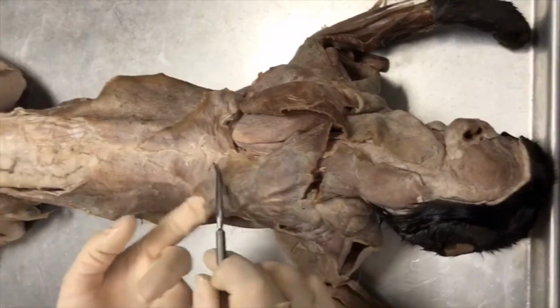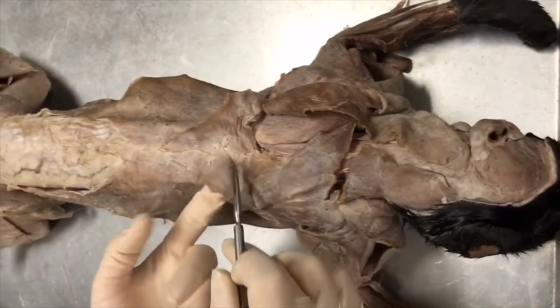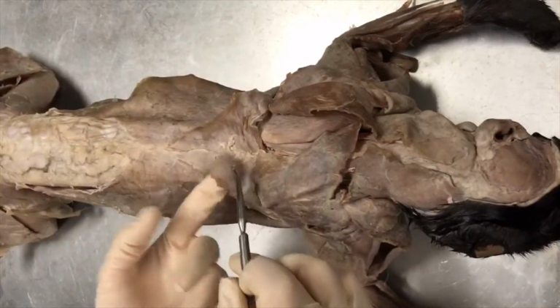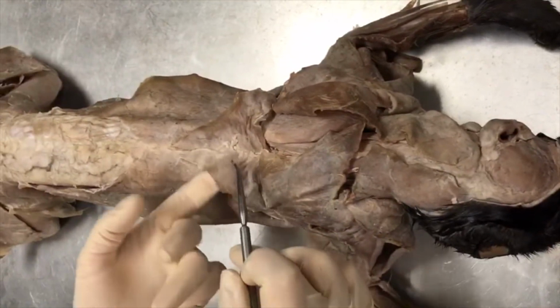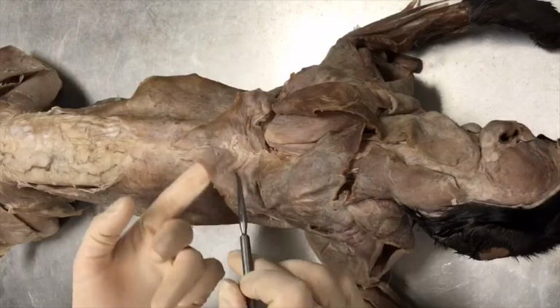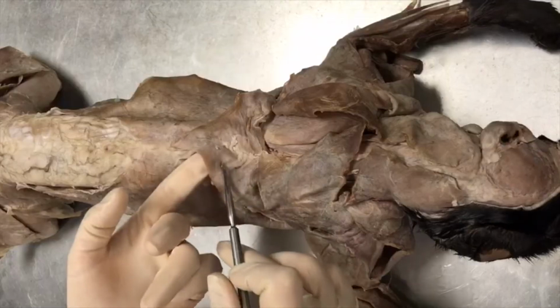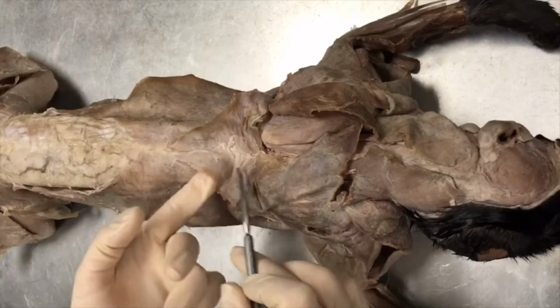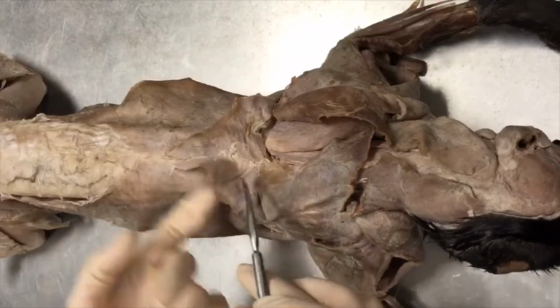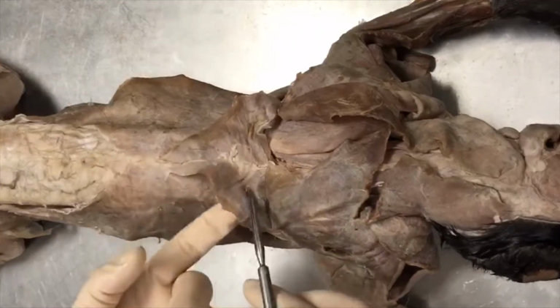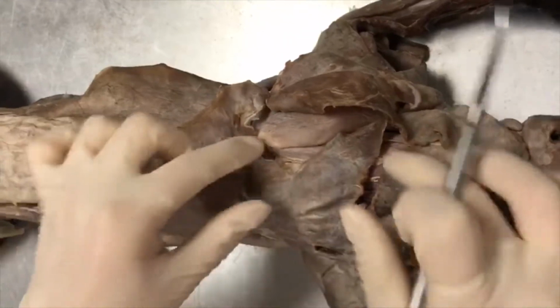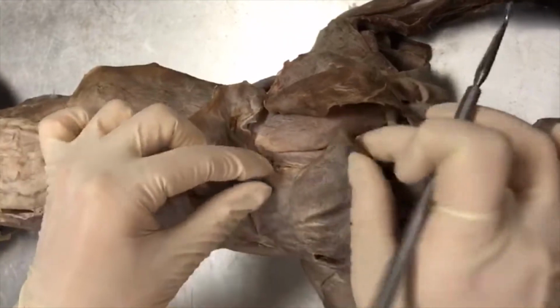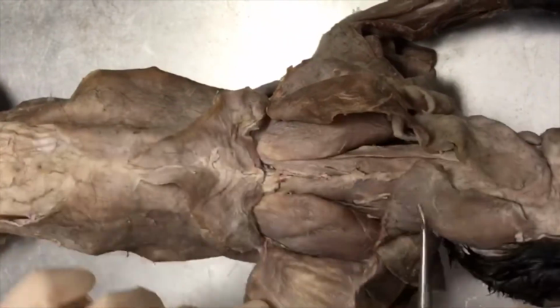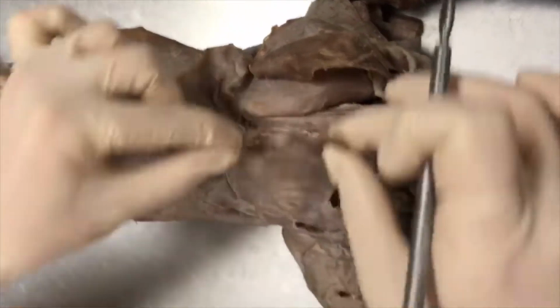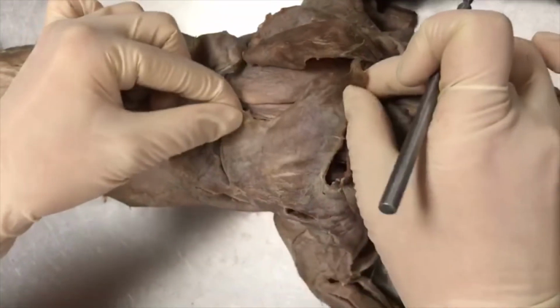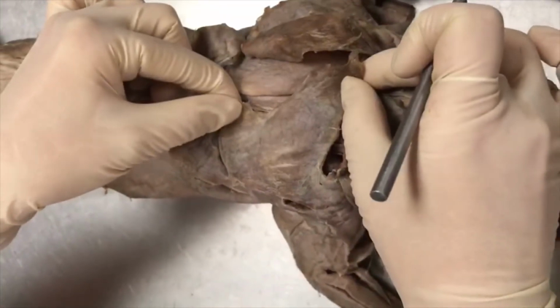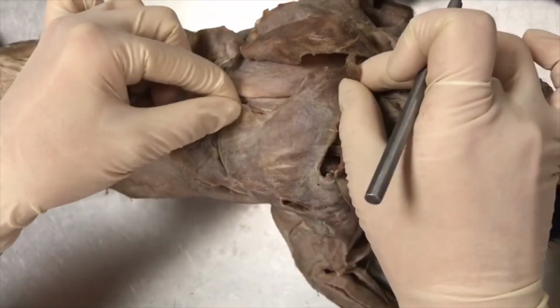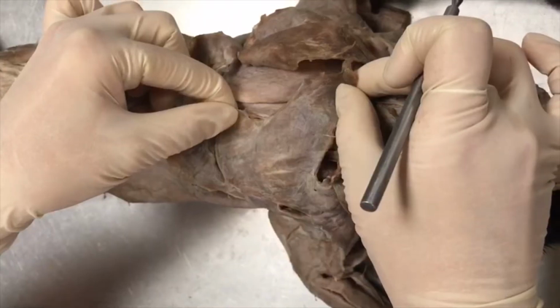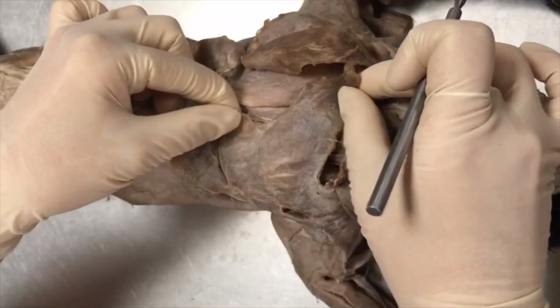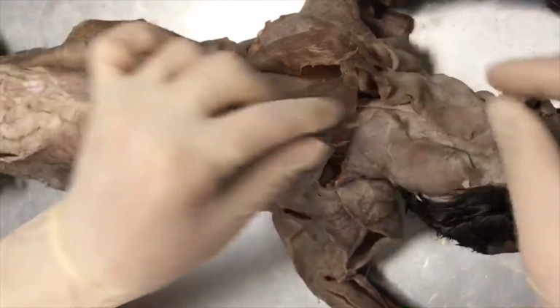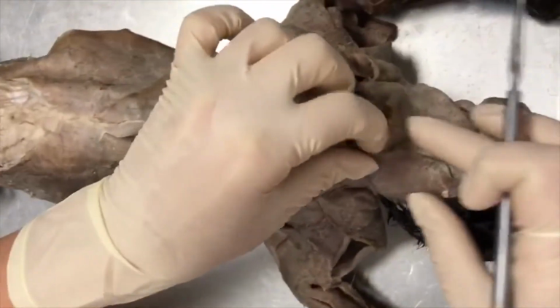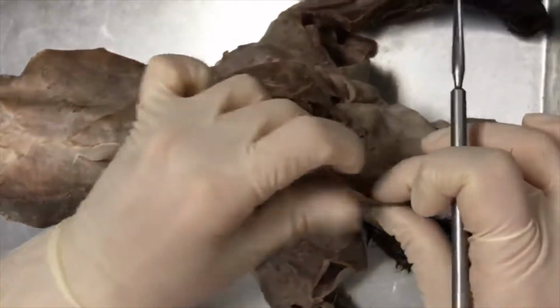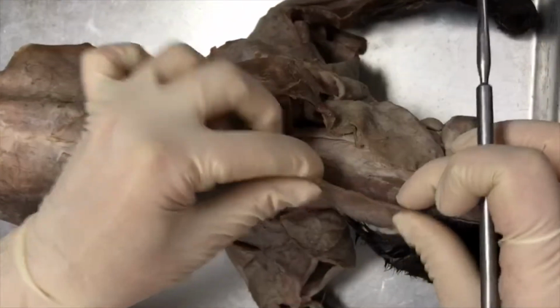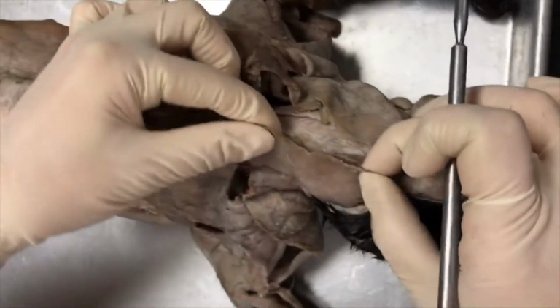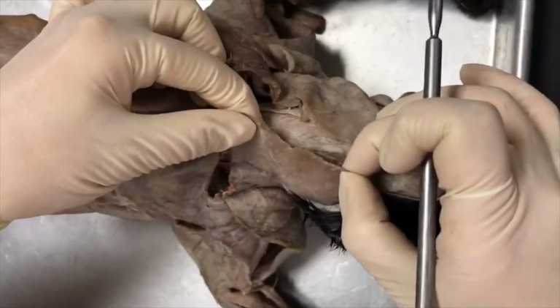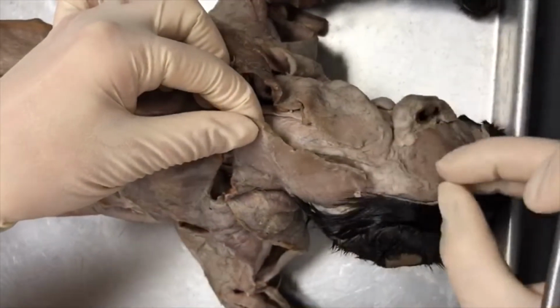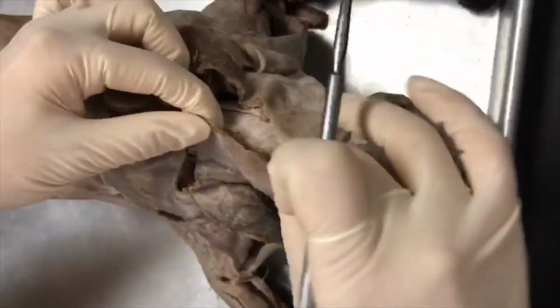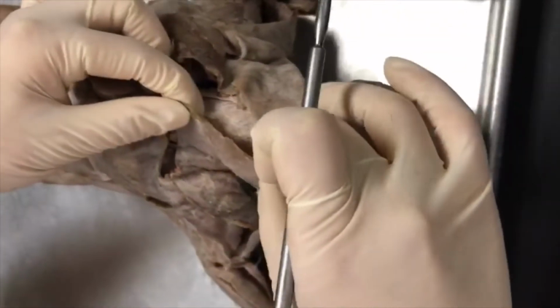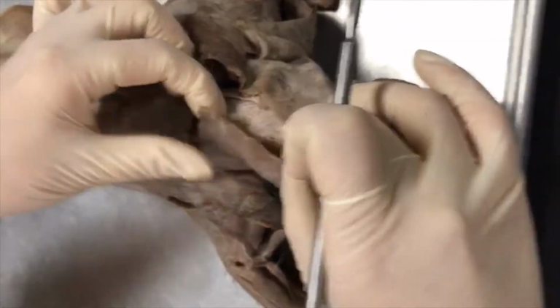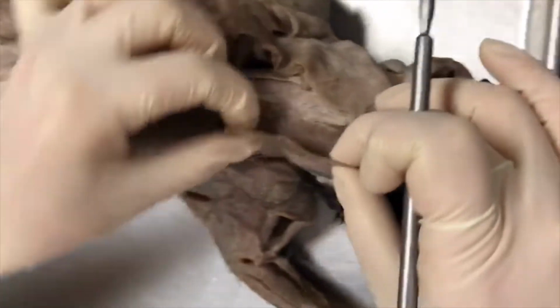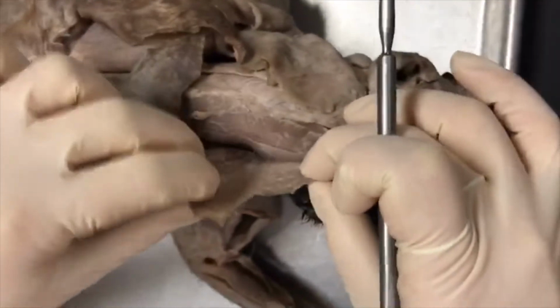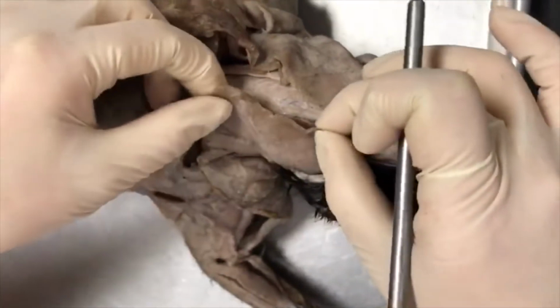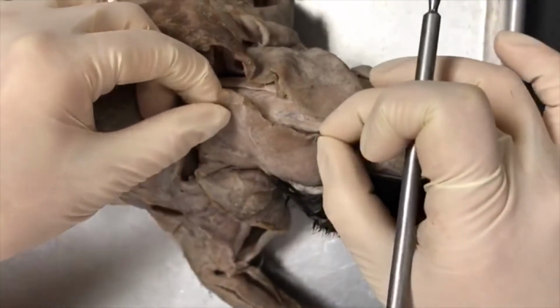This section here is going to be your spinal trapezius. This one here is going to be your acromiotrapezius. And then this upper one here, more cranial, is going to be your clavotrapezius.